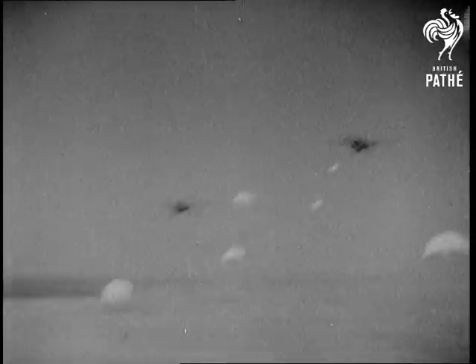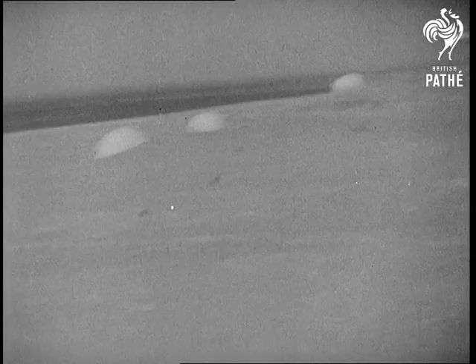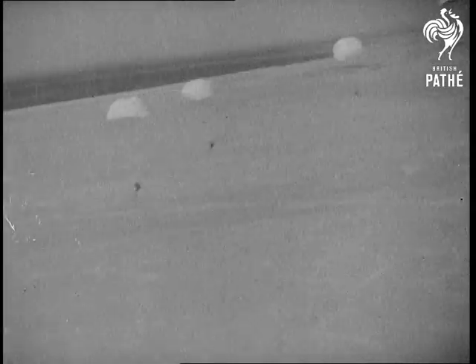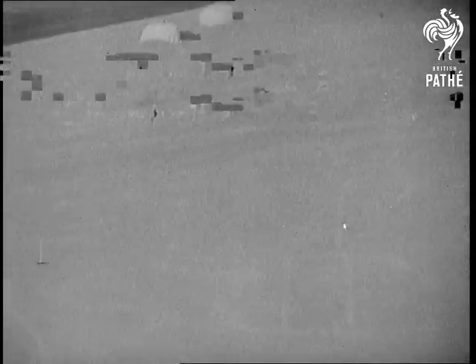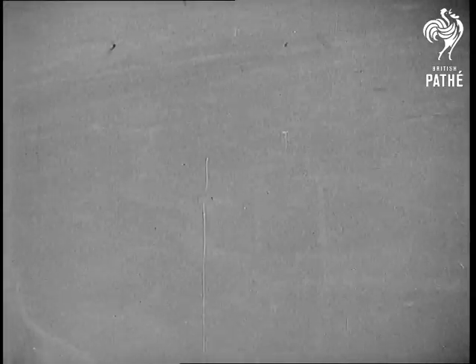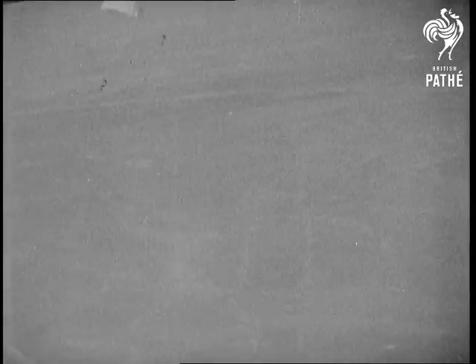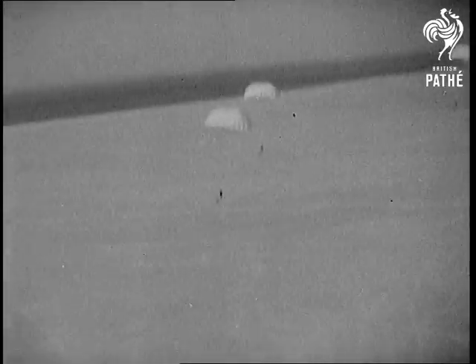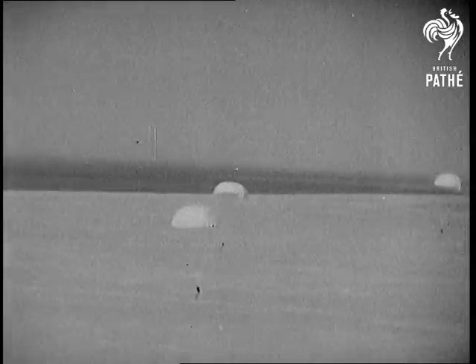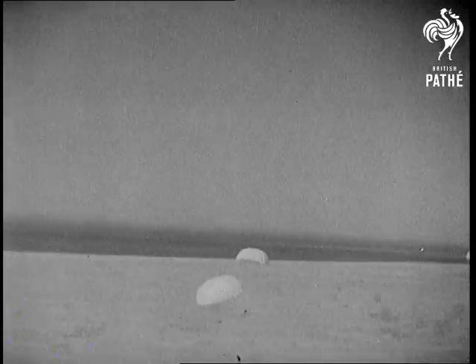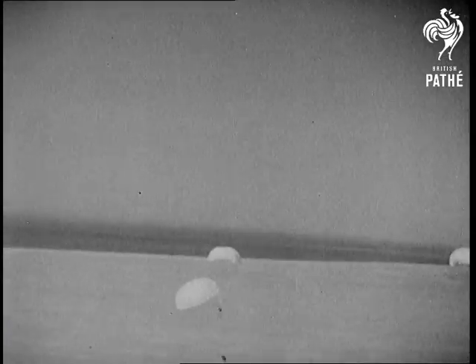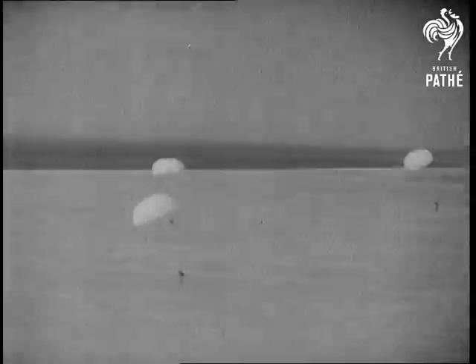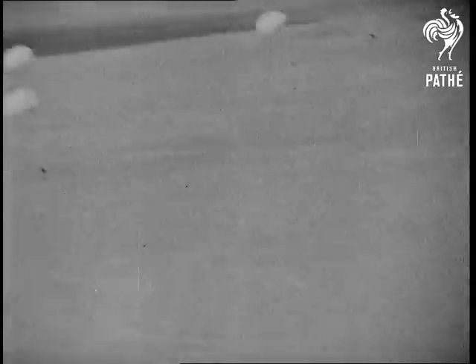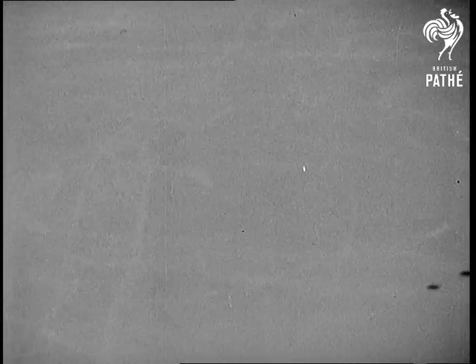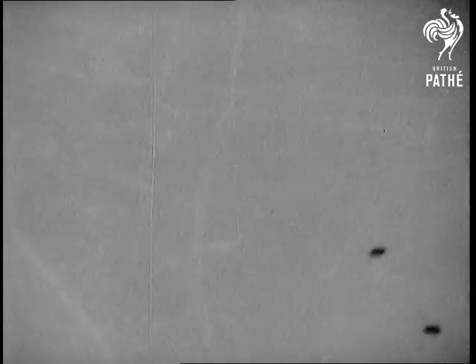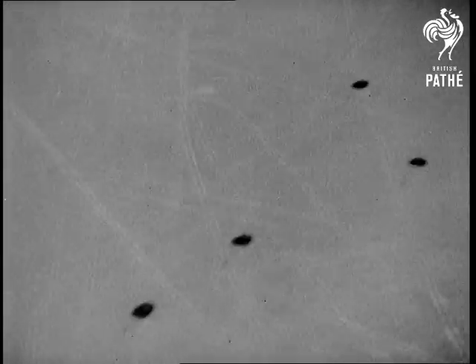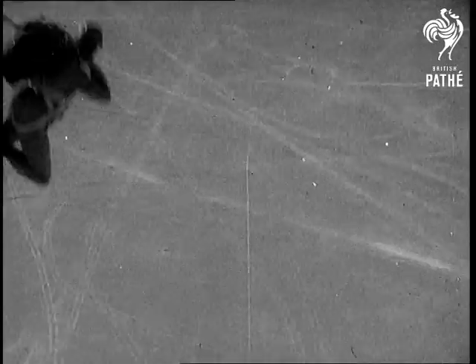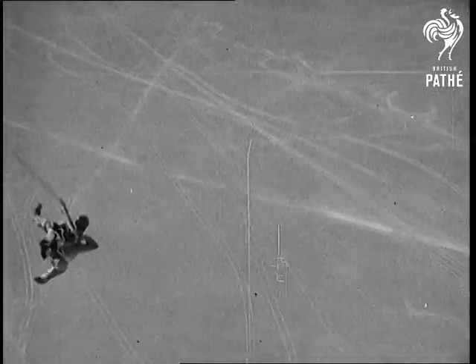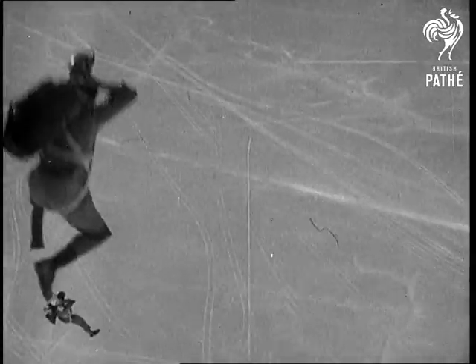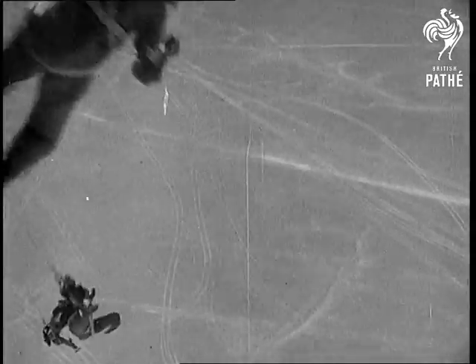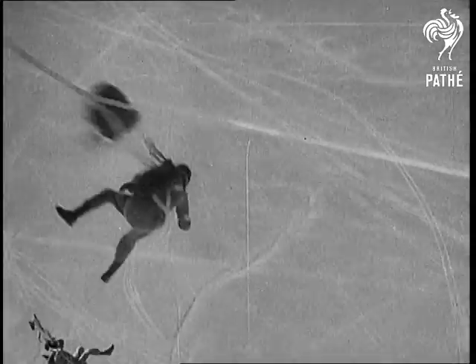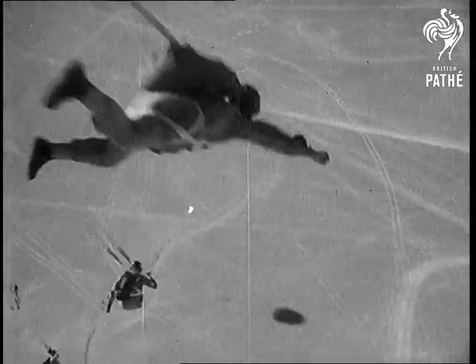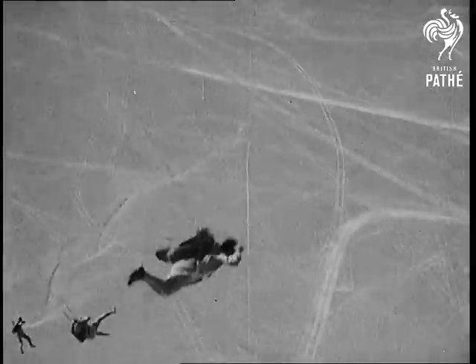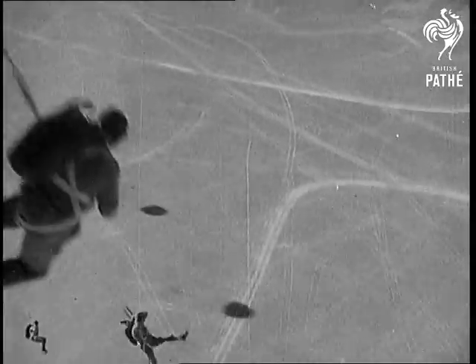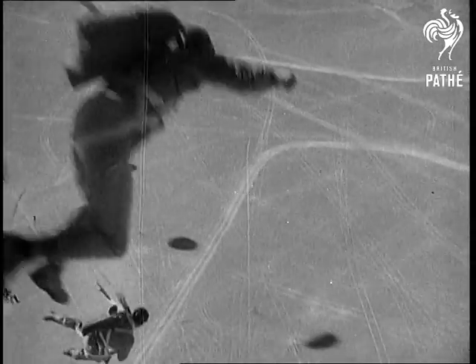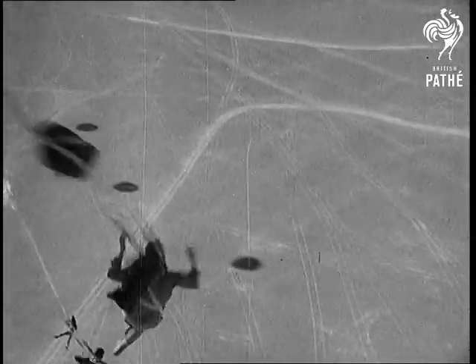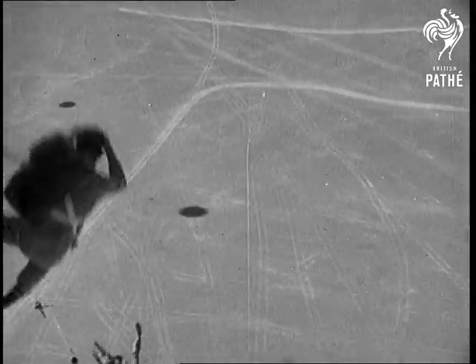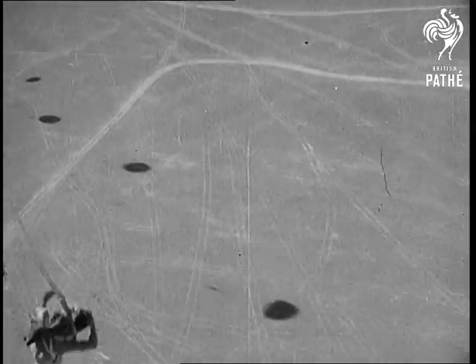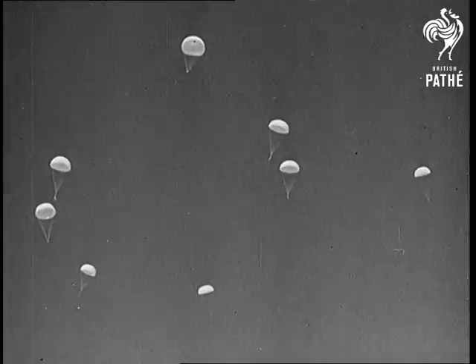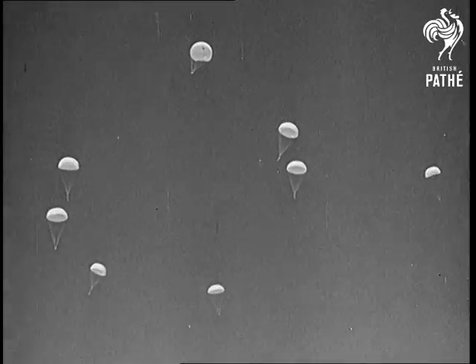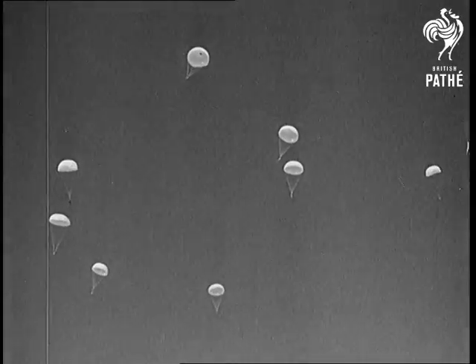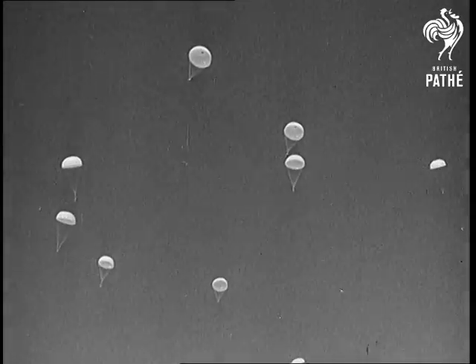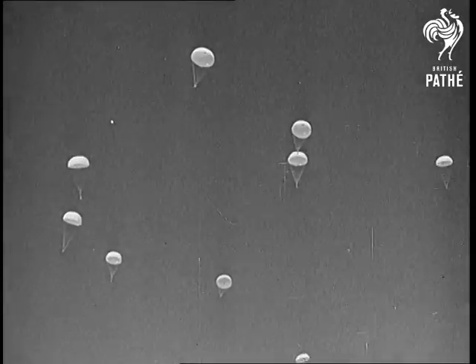Here's the bird's eye view taken by our cameraman, now sailing to Earth with his camera in action. A leap into space for the first time takes some doing, but once the big silk canopy opens out, you'll feel like a lift boy at Blackpool.